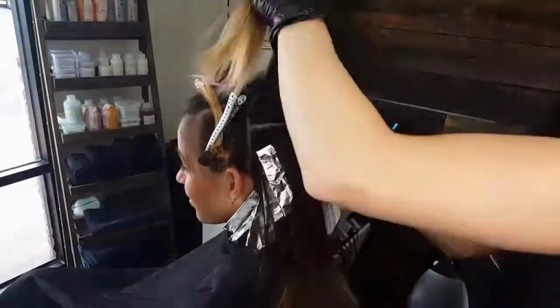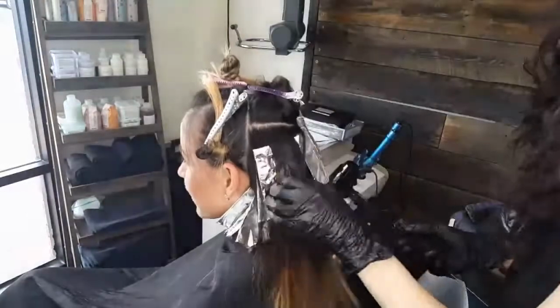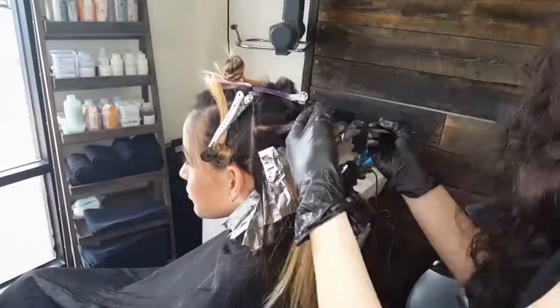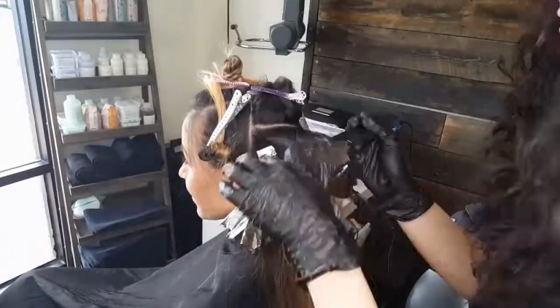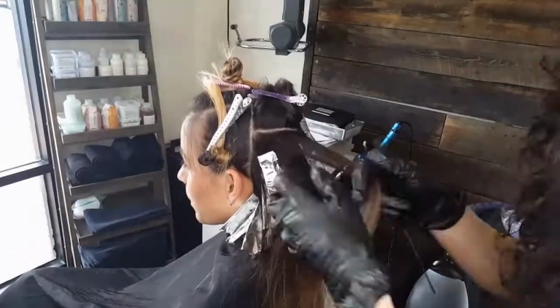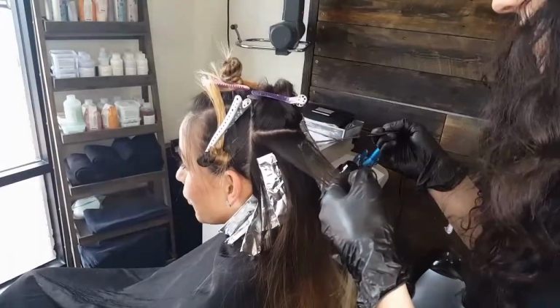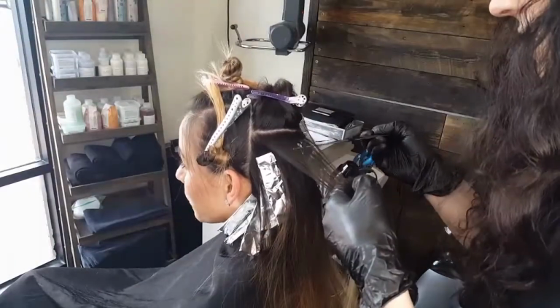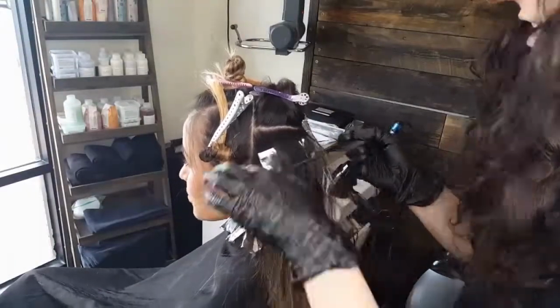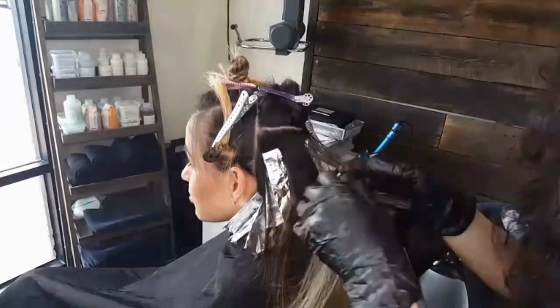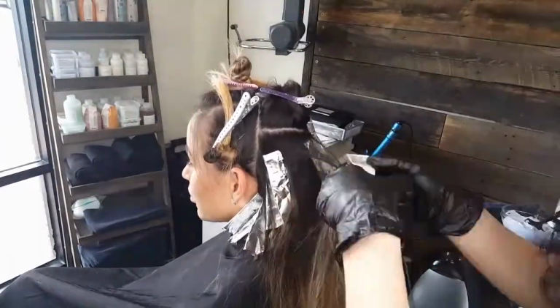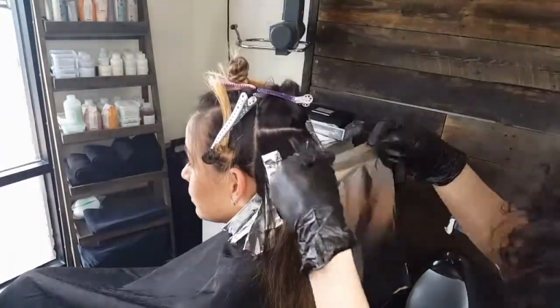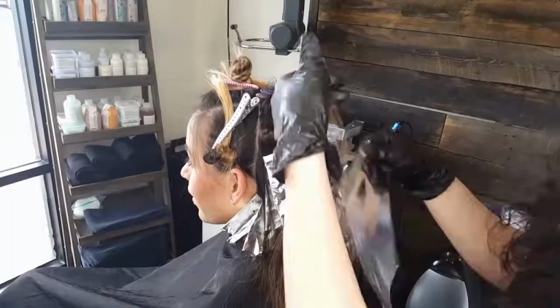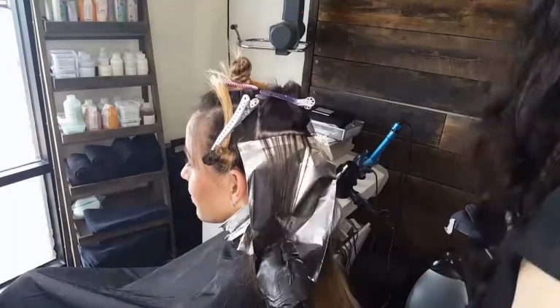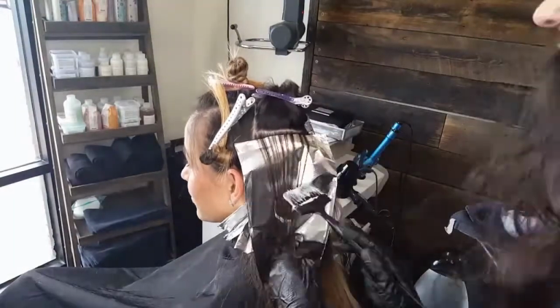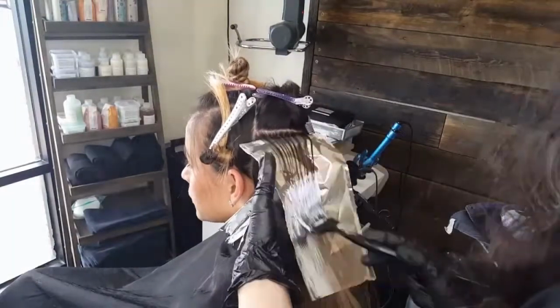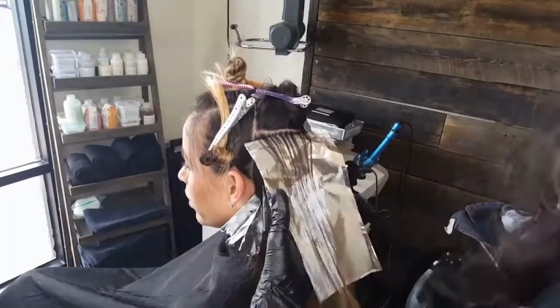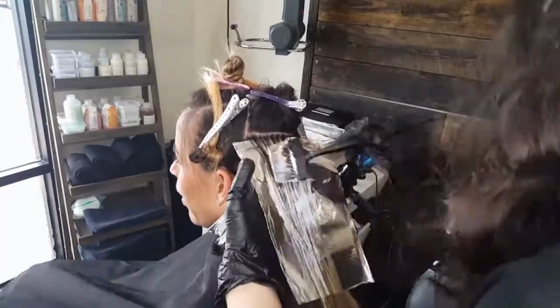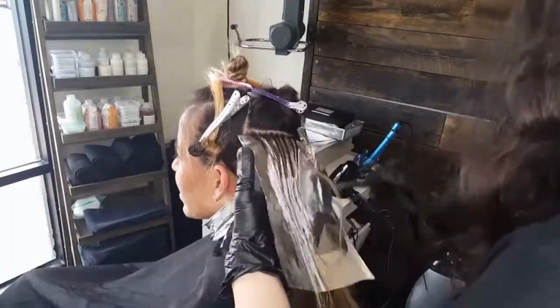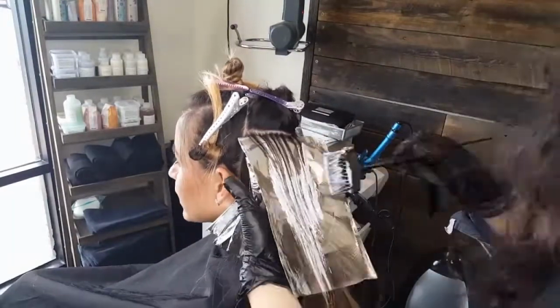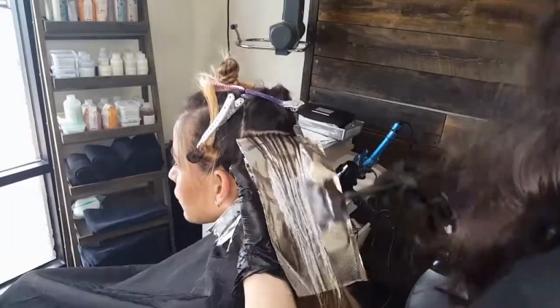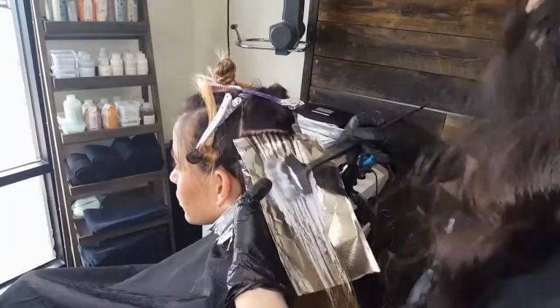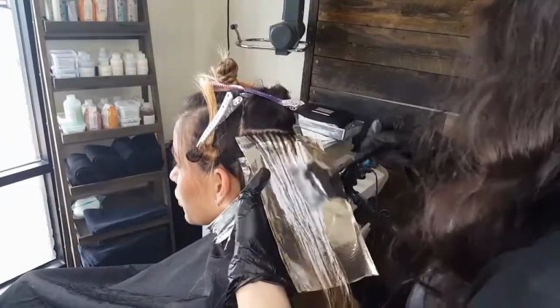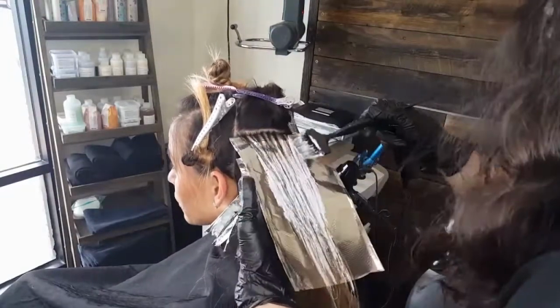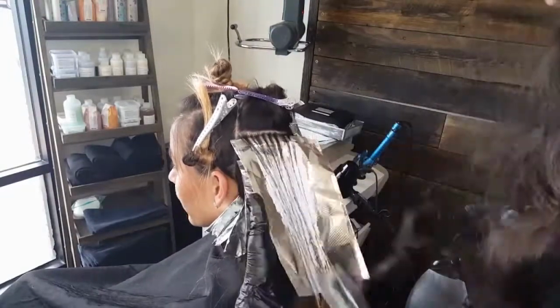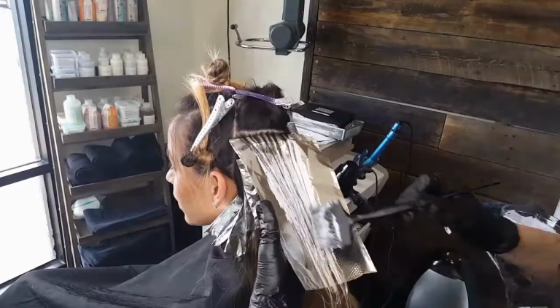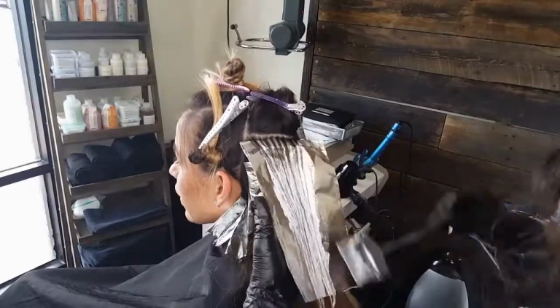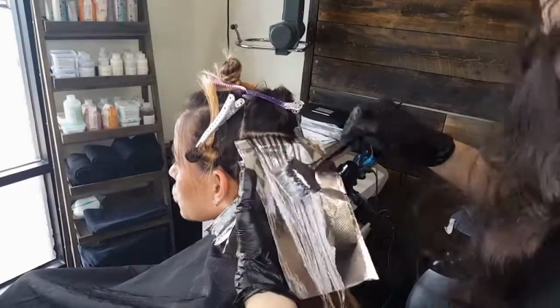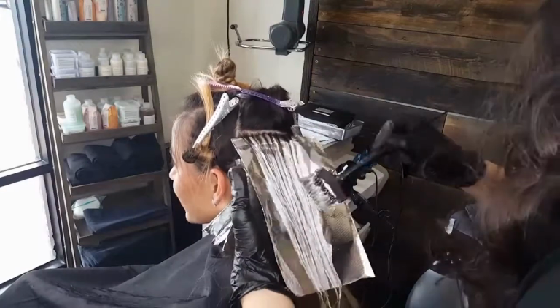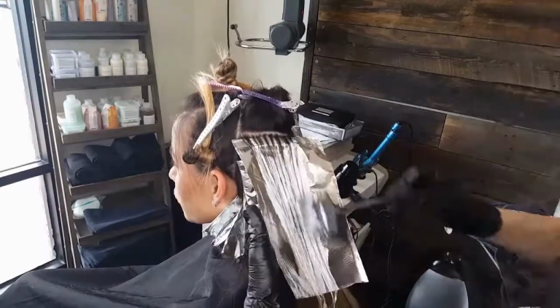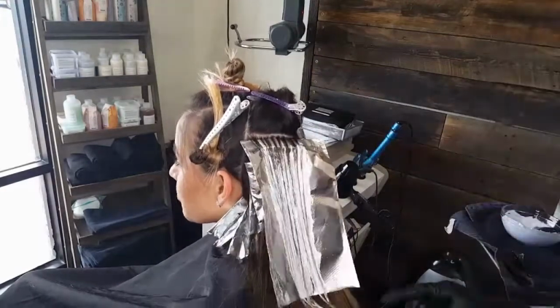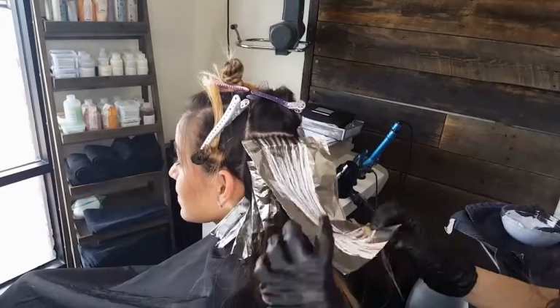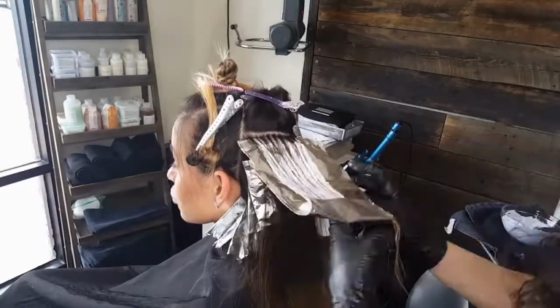Here she is processing. I just kind of painted whatever ends were left out to remove any excess orange. The reason I did that last is because she already had color in there, so I didn't want to let that sit on there too long.